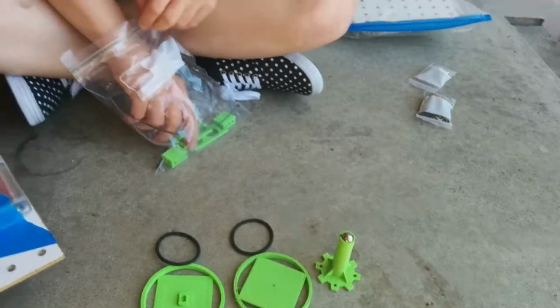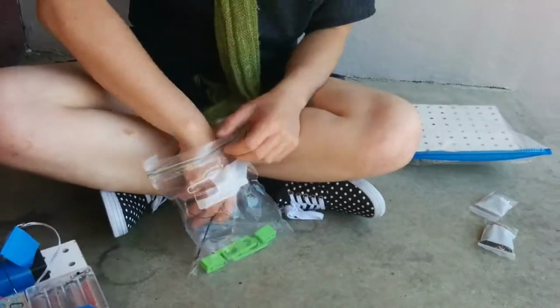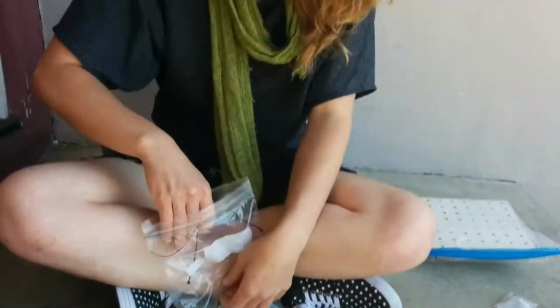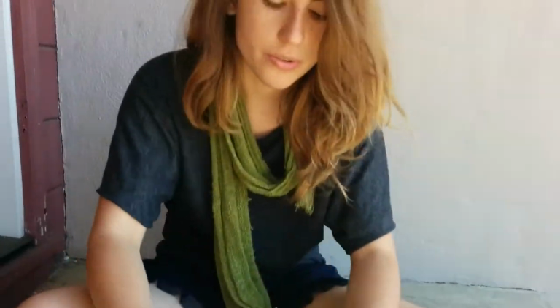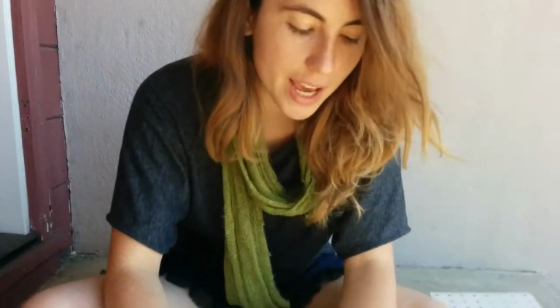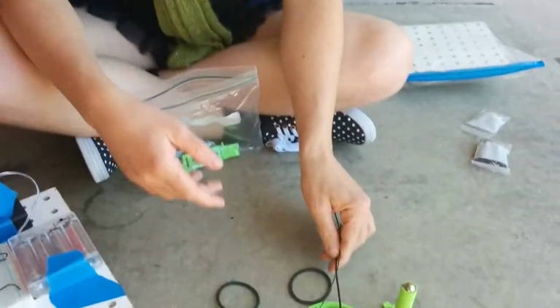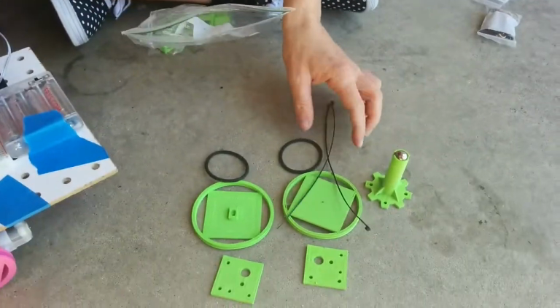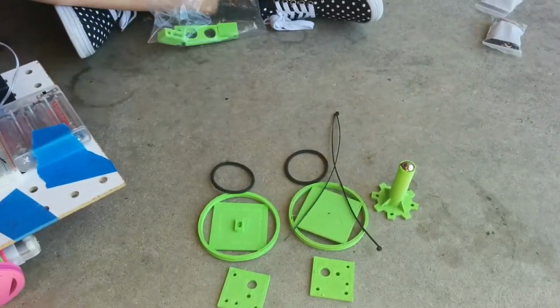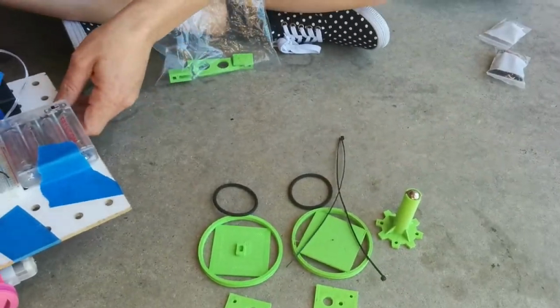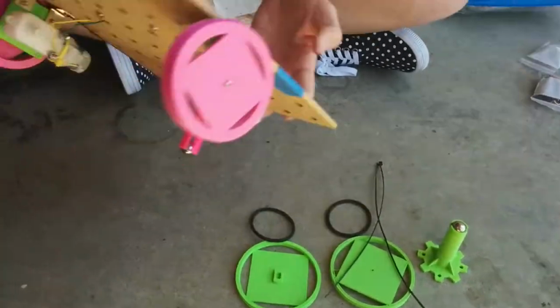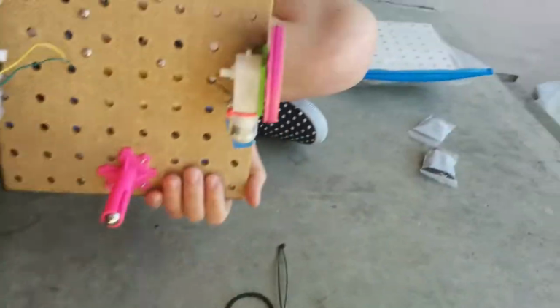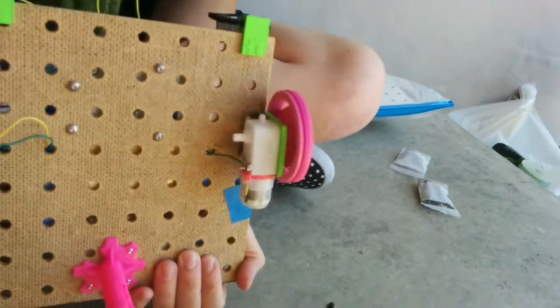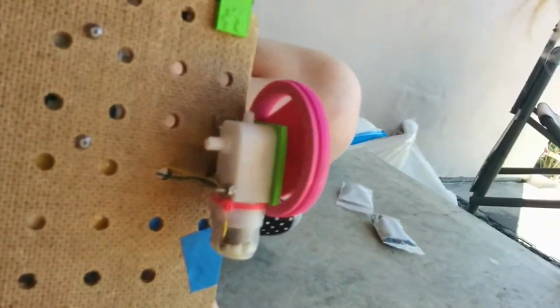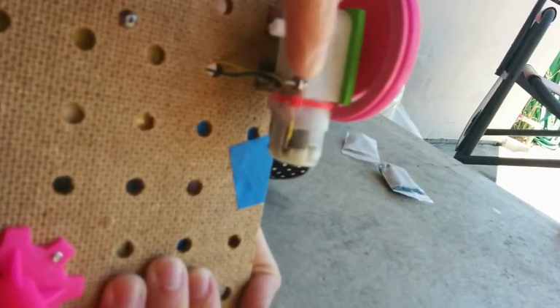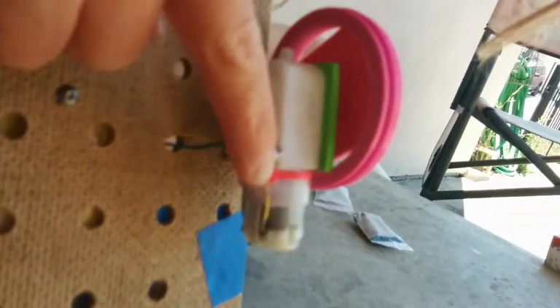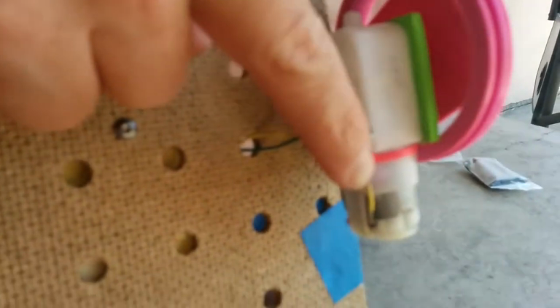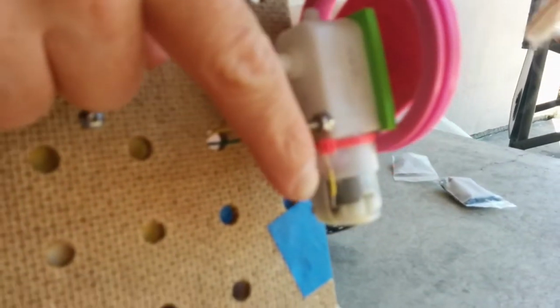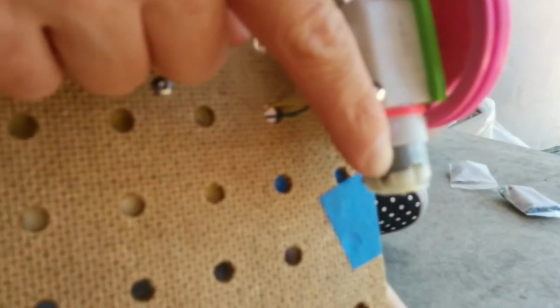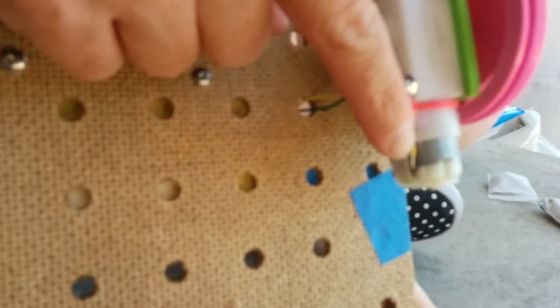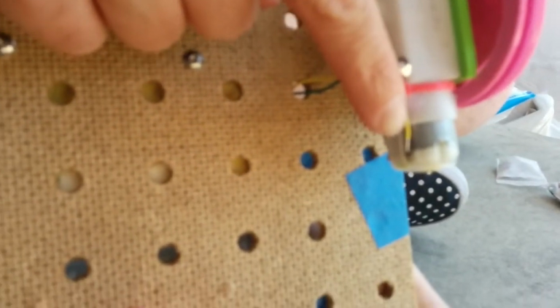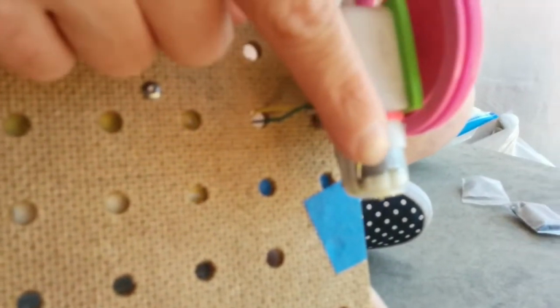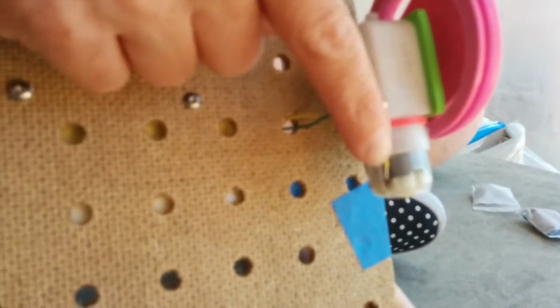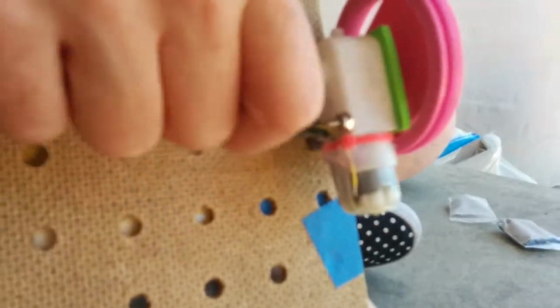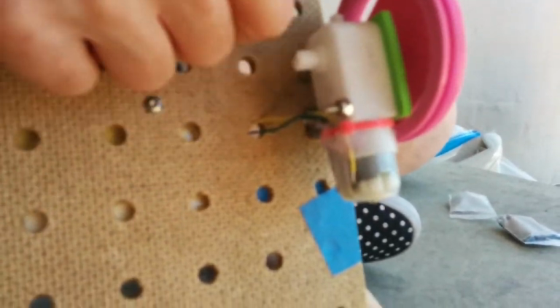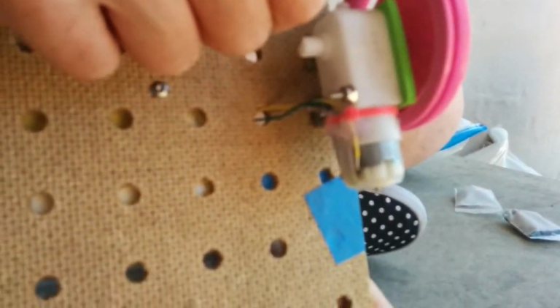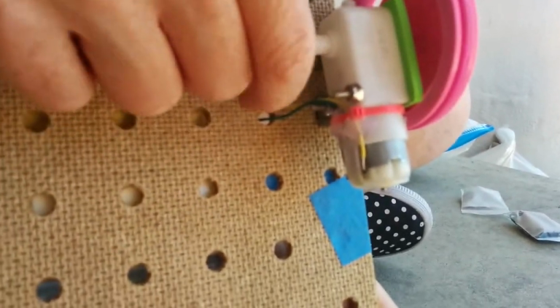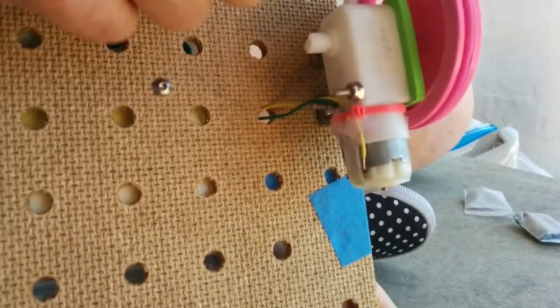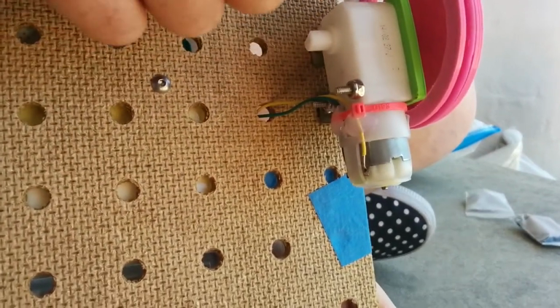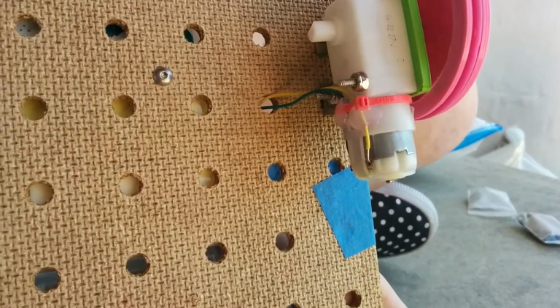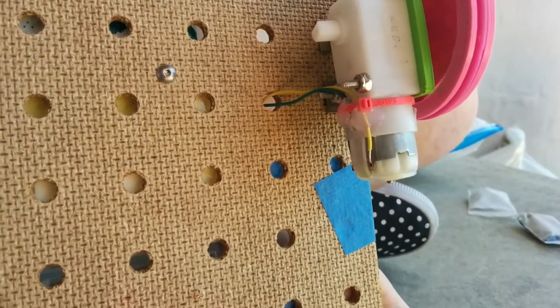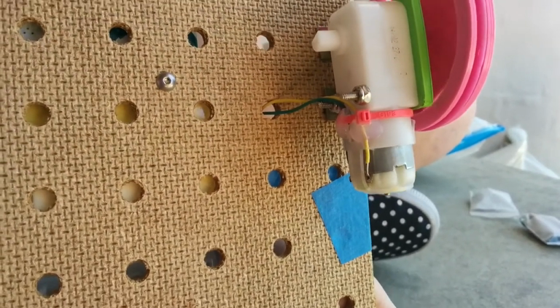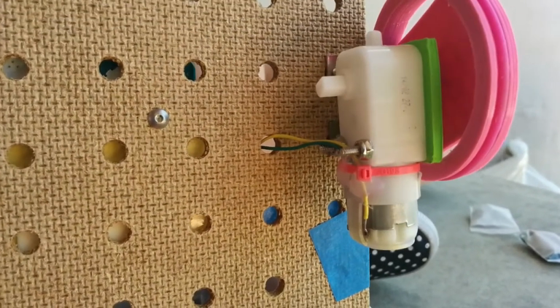We've got two zip ties, and these protect the solder joint on the motor, just so the wire in the solder joint doesn't experience any pull on it.